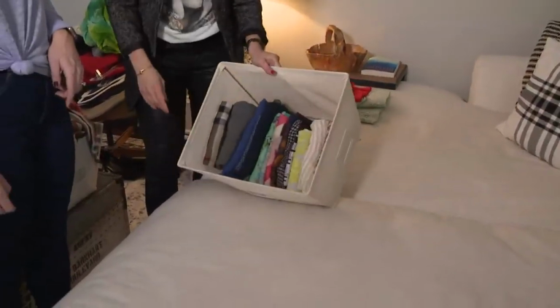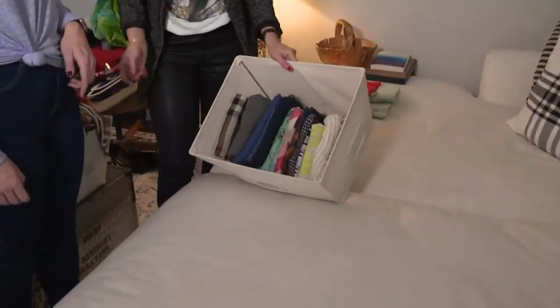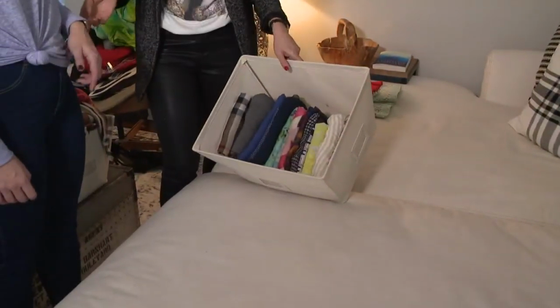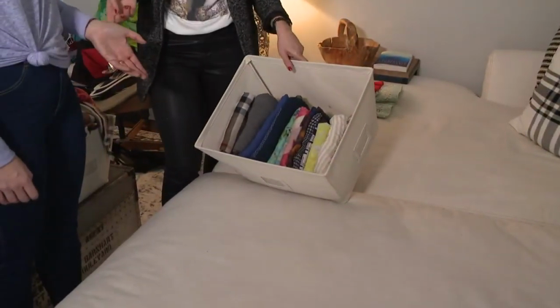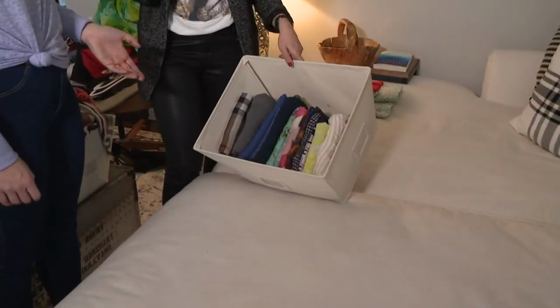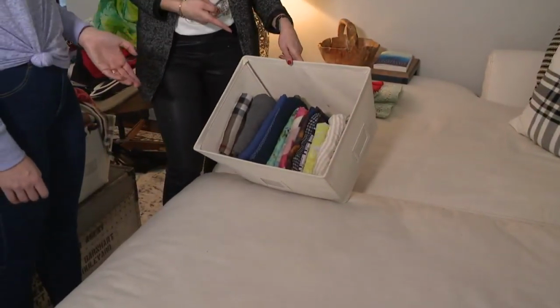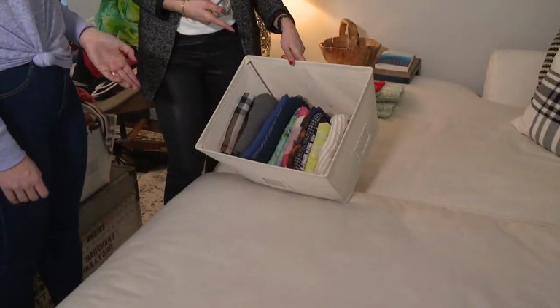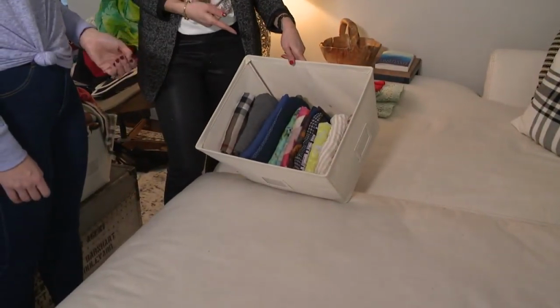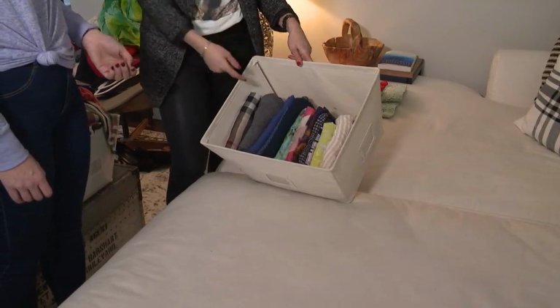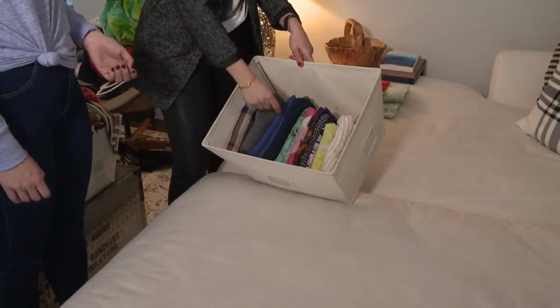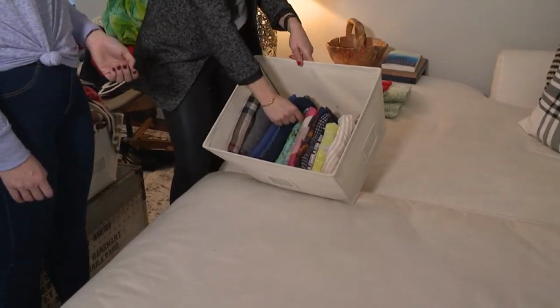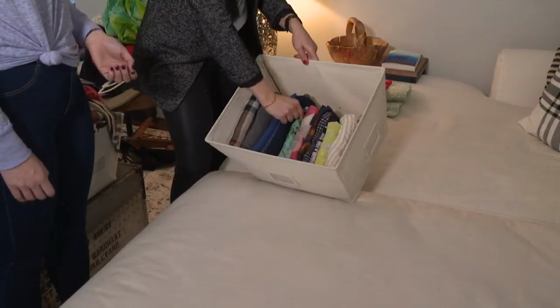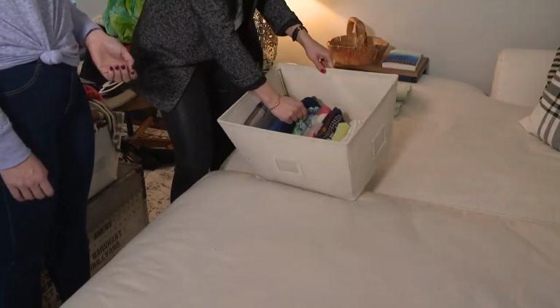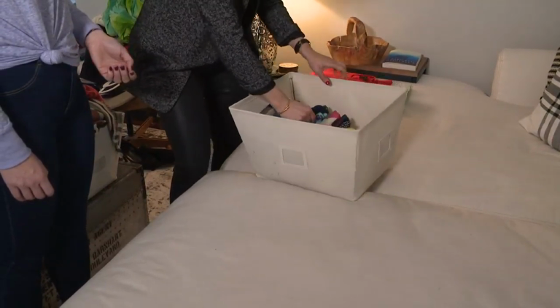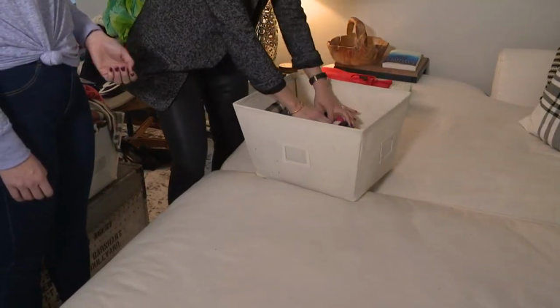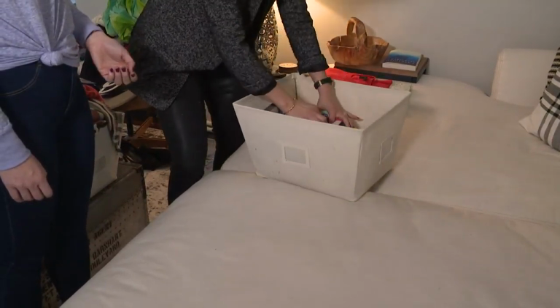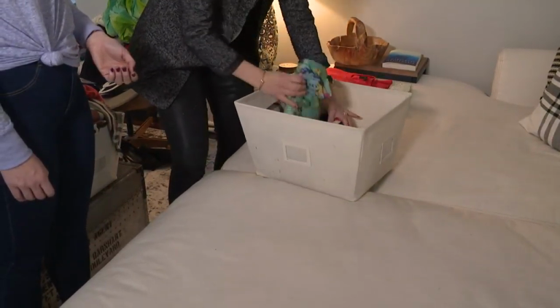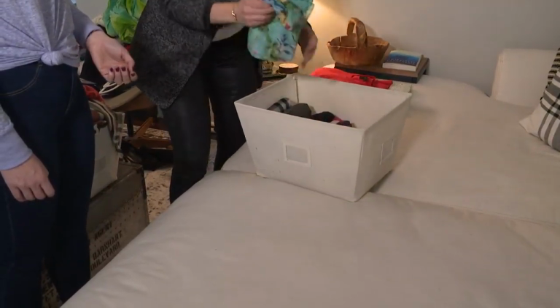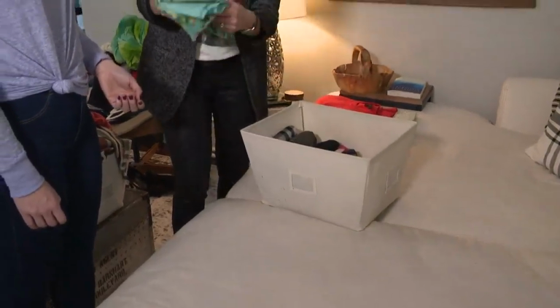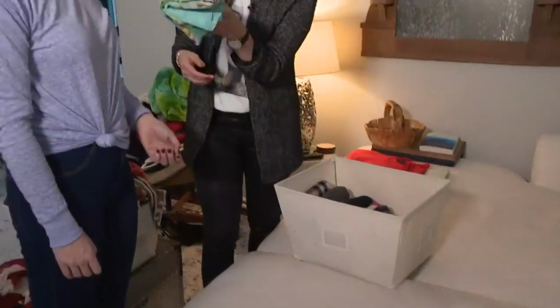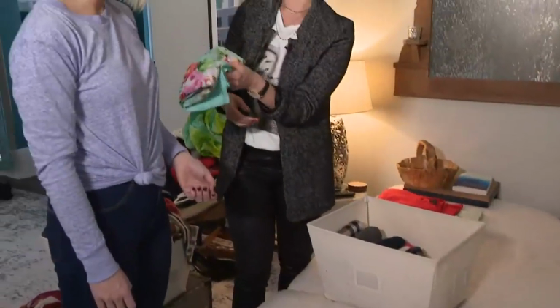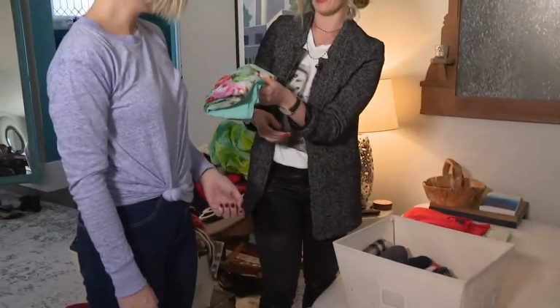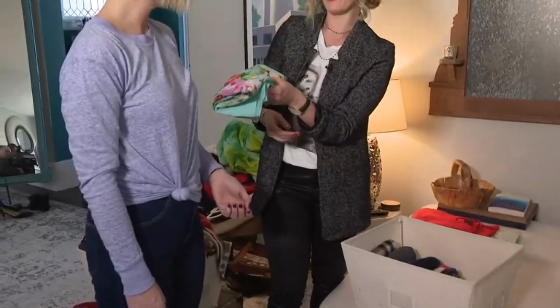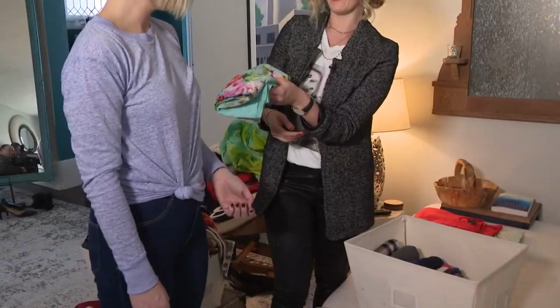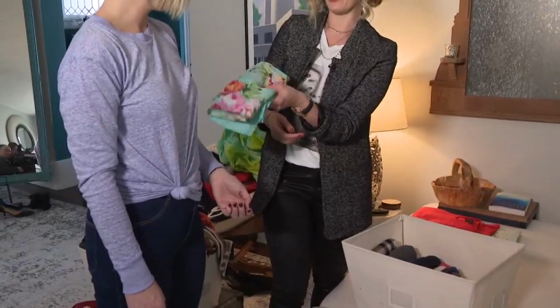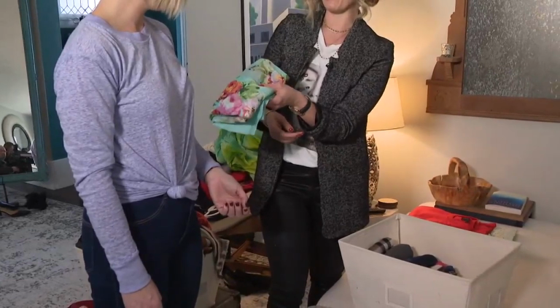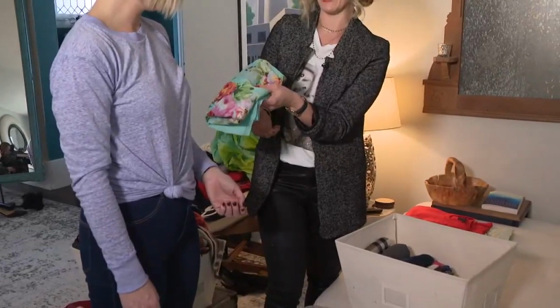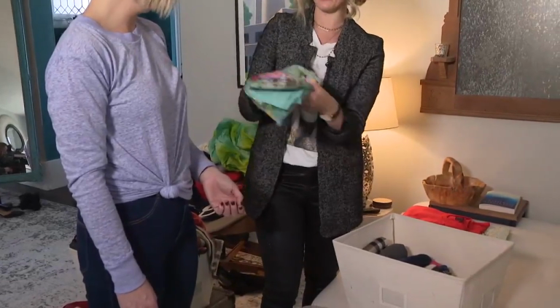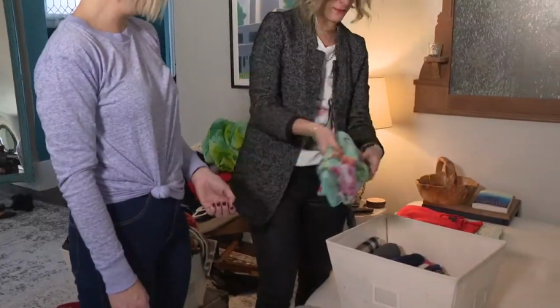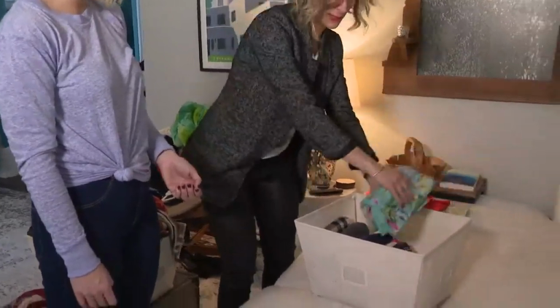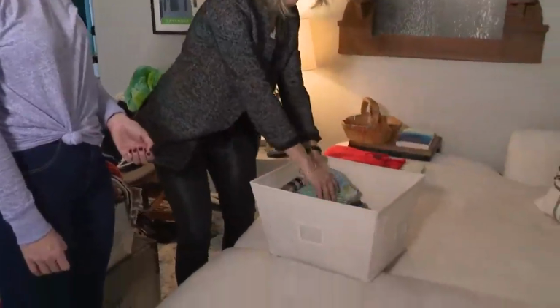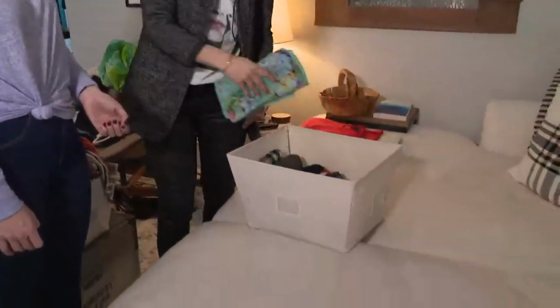Then I'm going to pop it into the bin. All you have to do when you're ready for your scarf is pull the one out that you want, put it on, and when you come home at night fold it up and put it right back in.